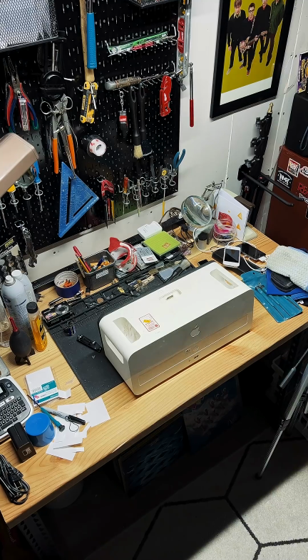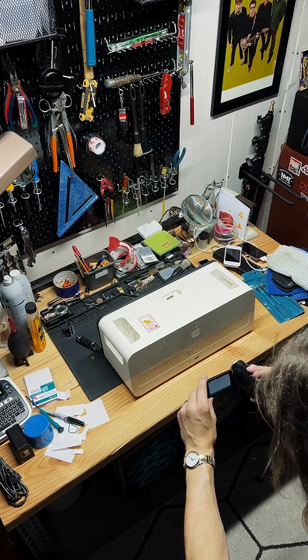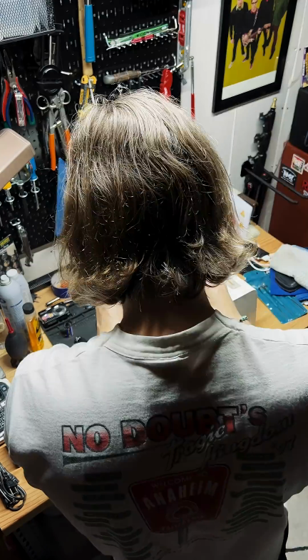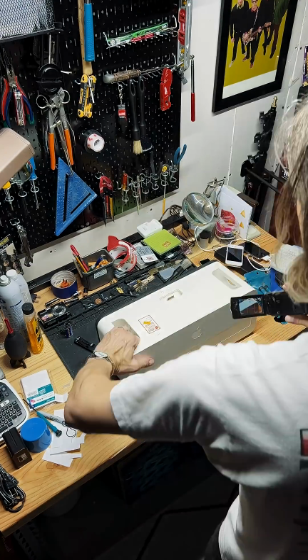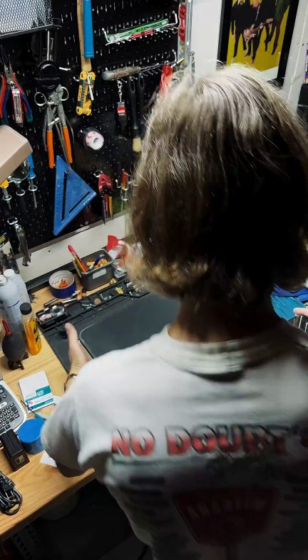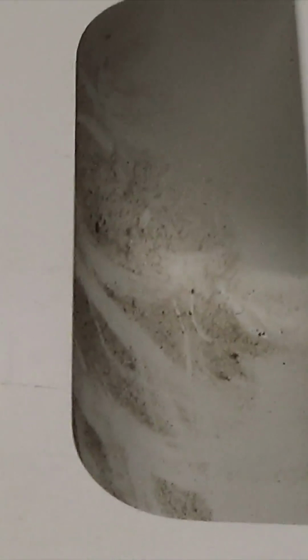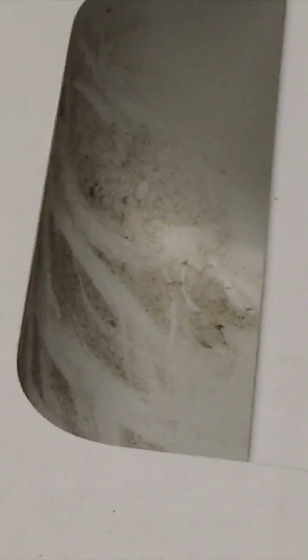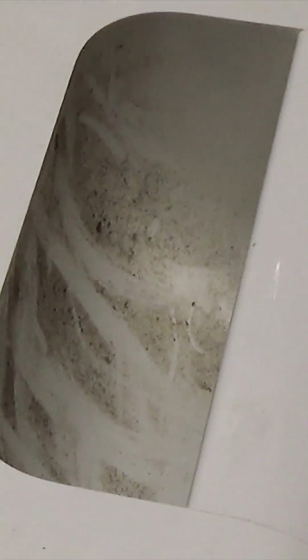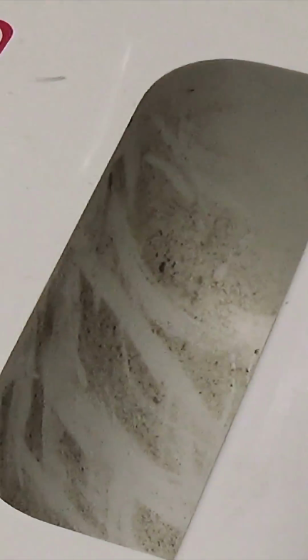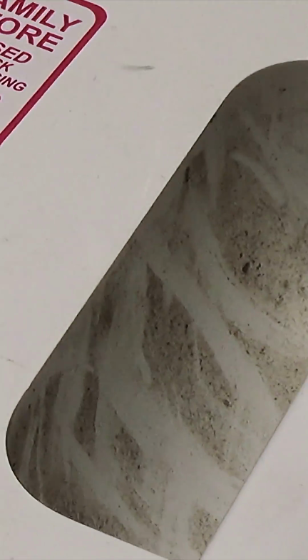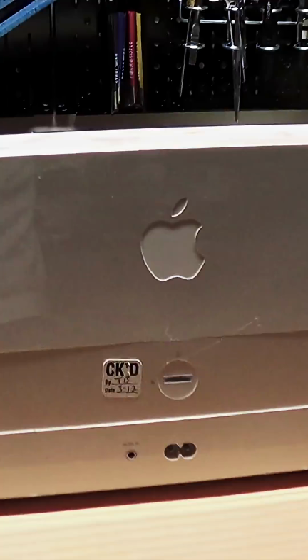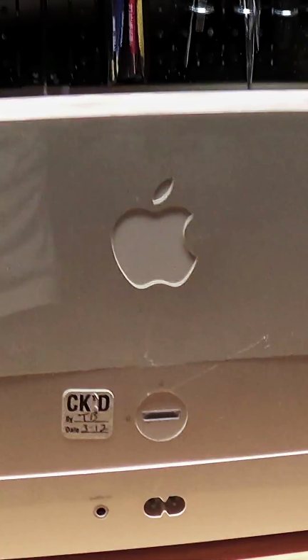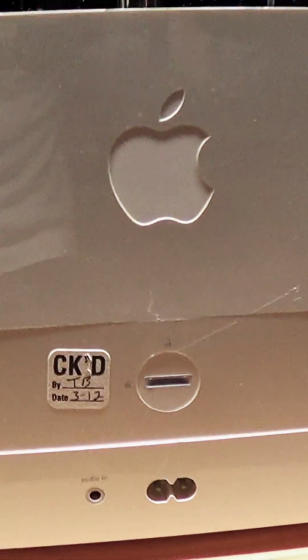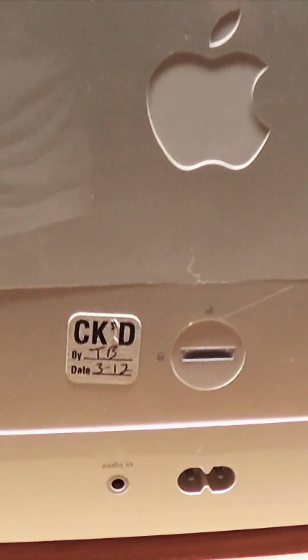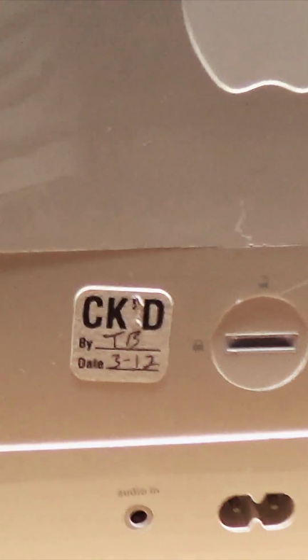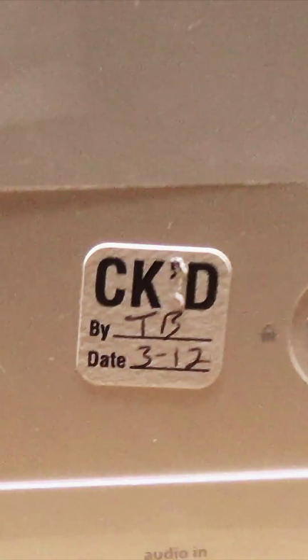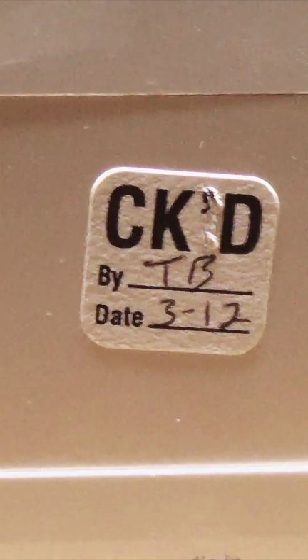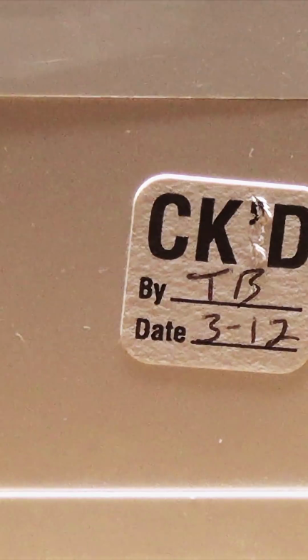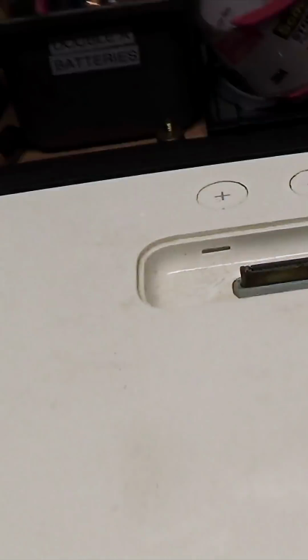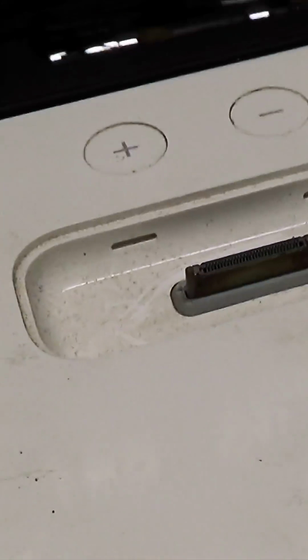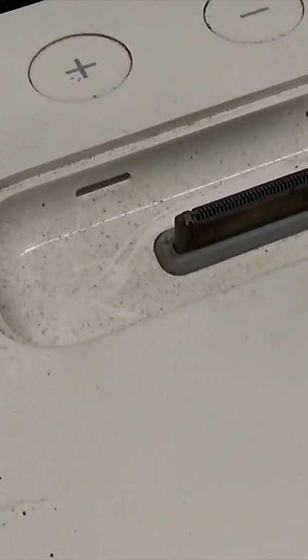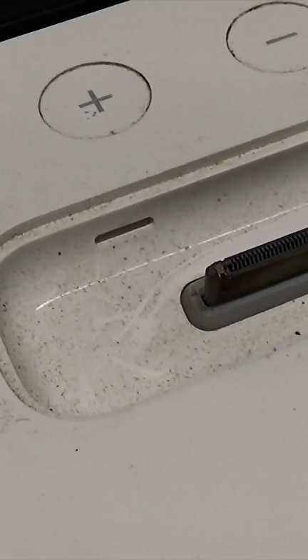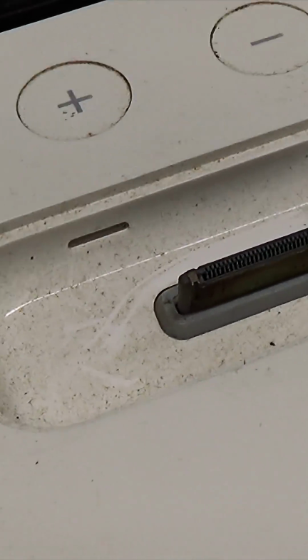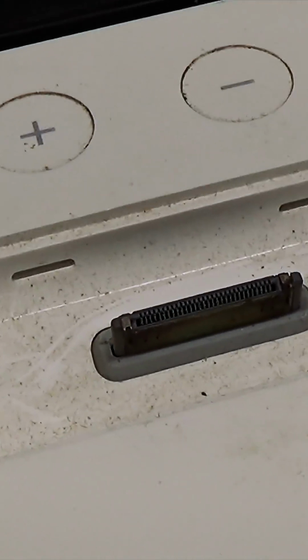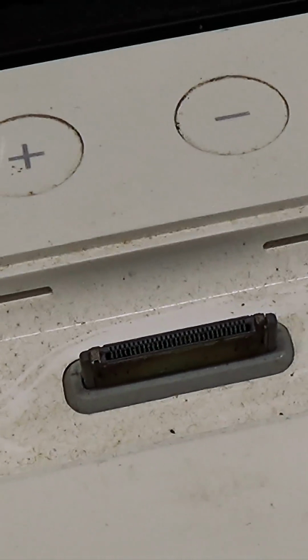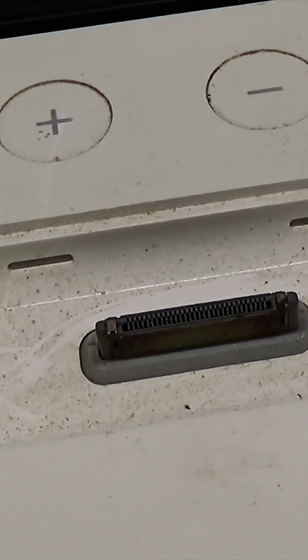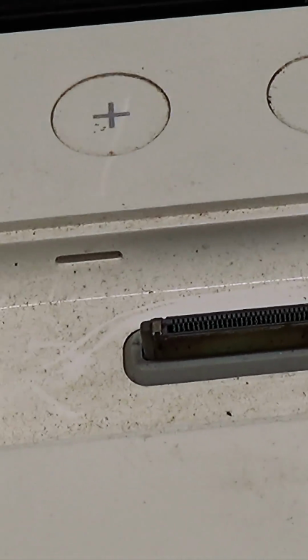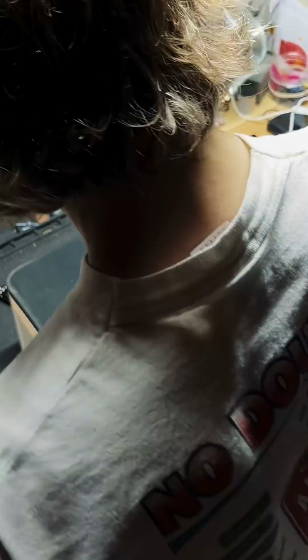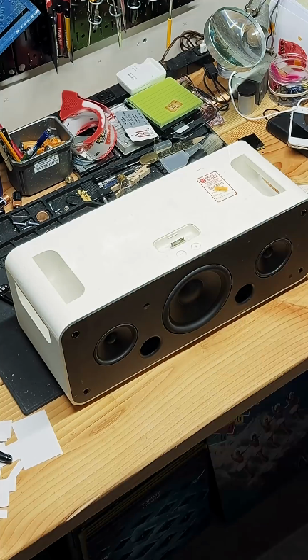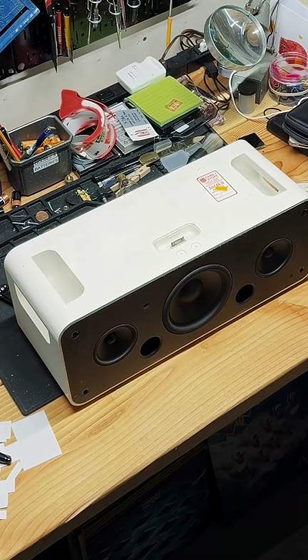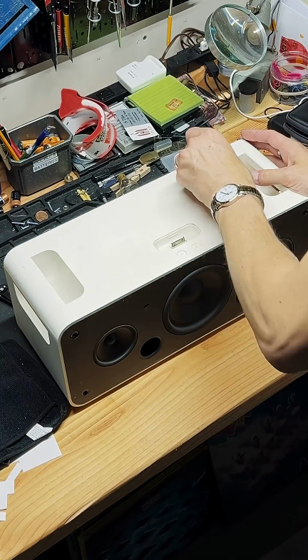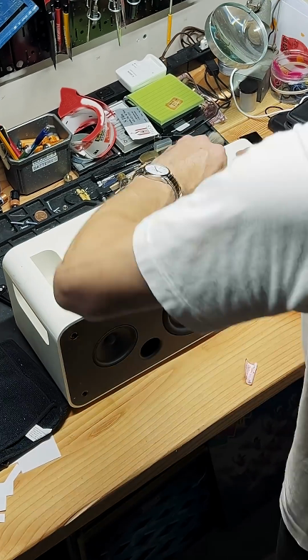I got it home to clean it up, brought it on the bench. Look at how filthy this thing is — scratched up, stickers from somebody checking in on March 12th. The dock connector area is covered in all this staining or goo or whatever.